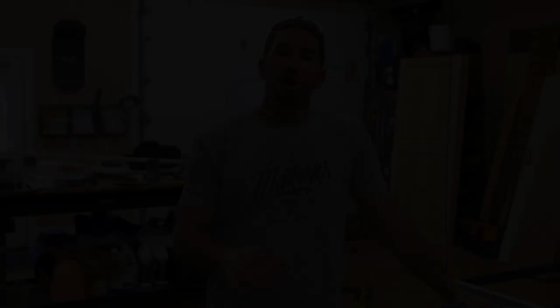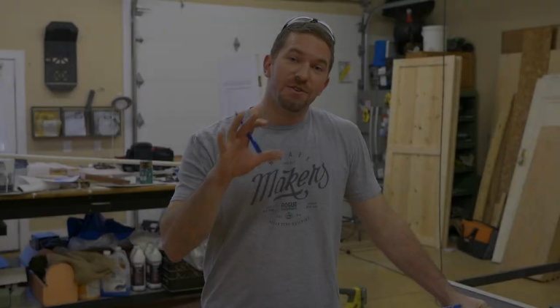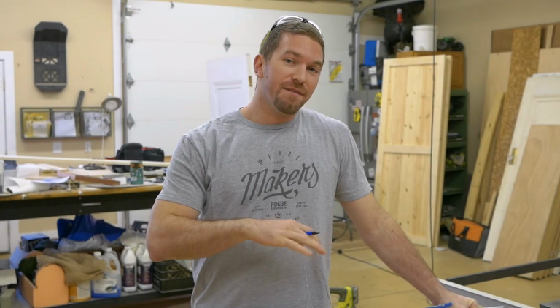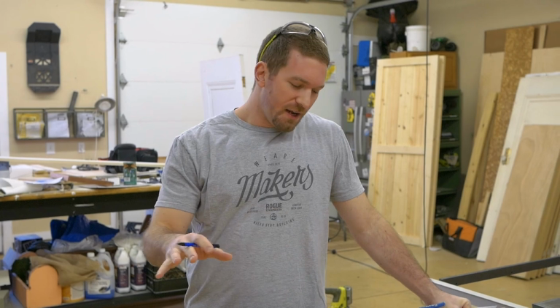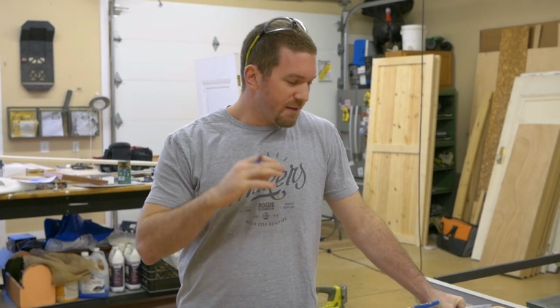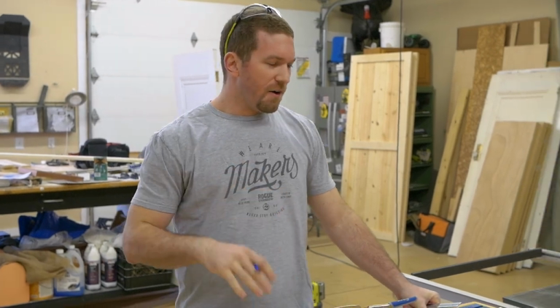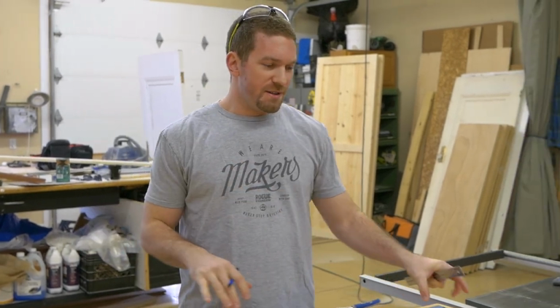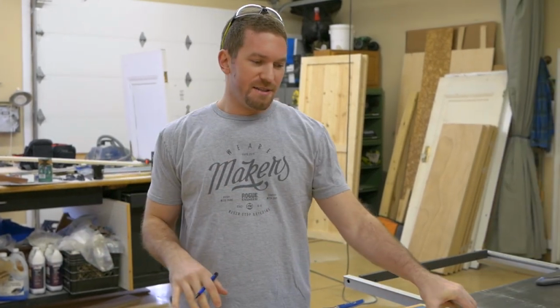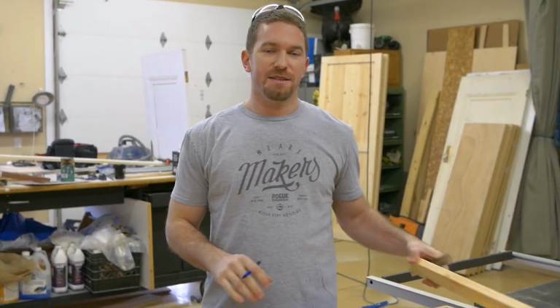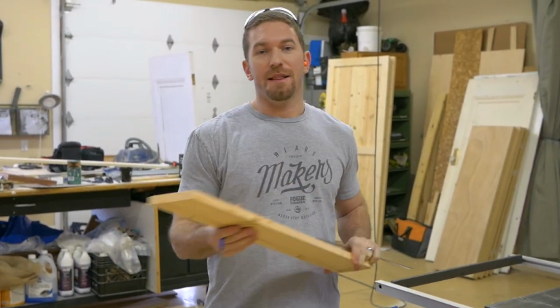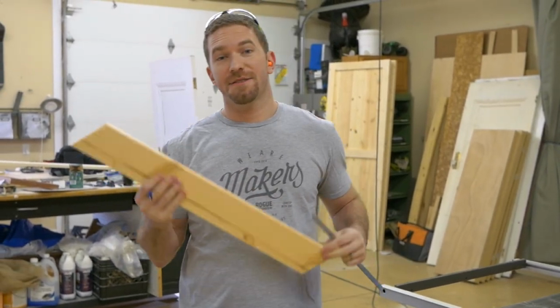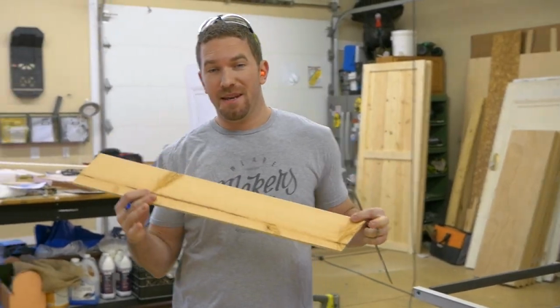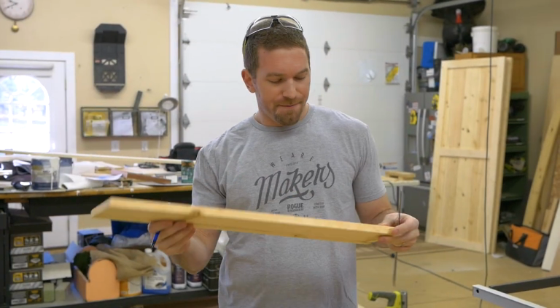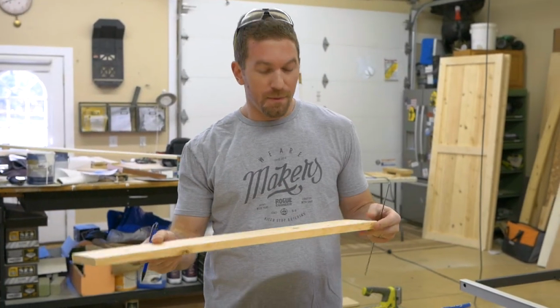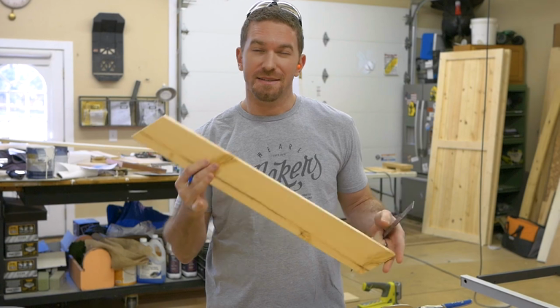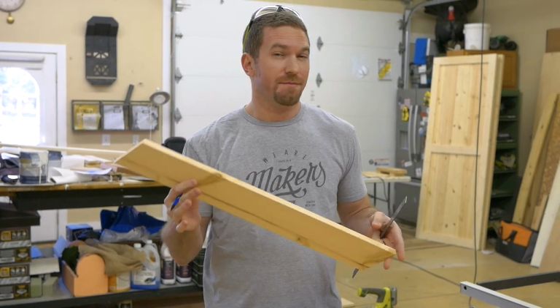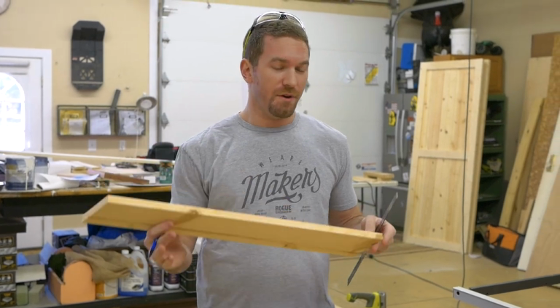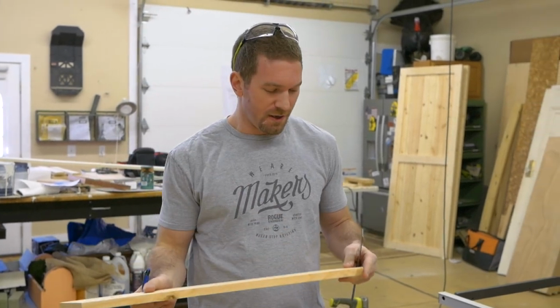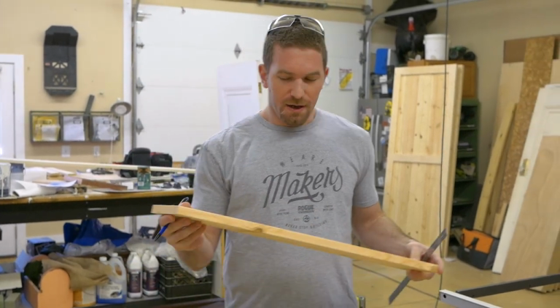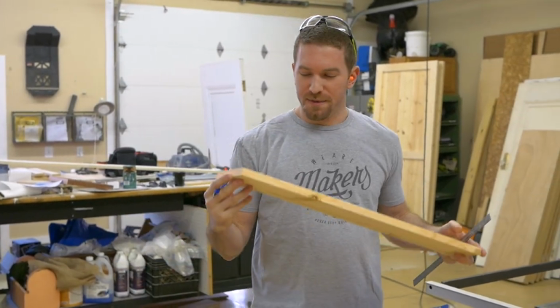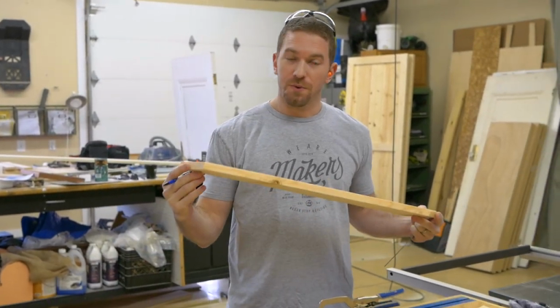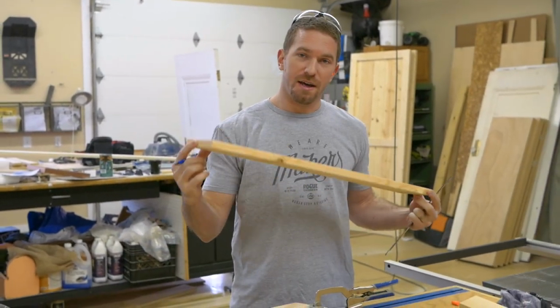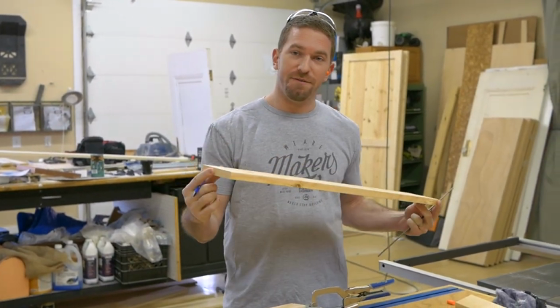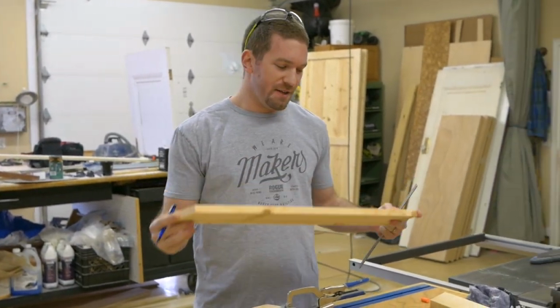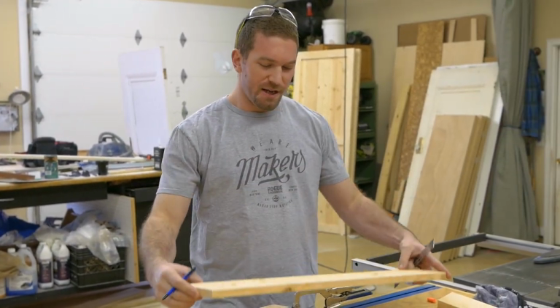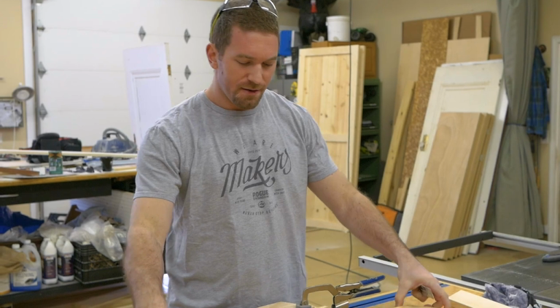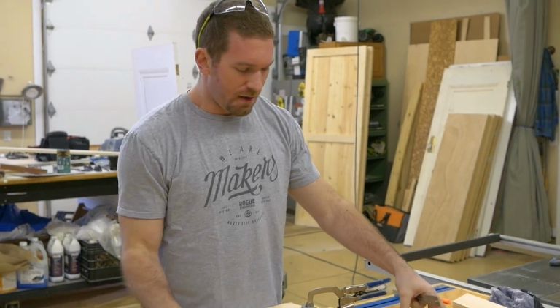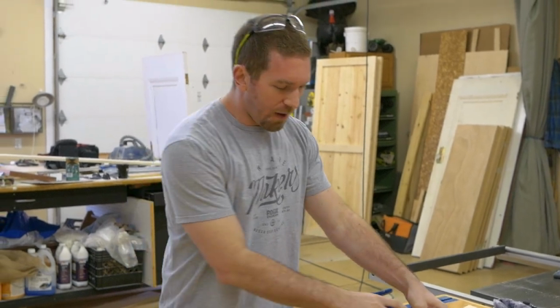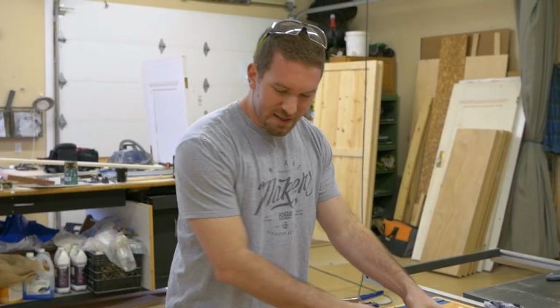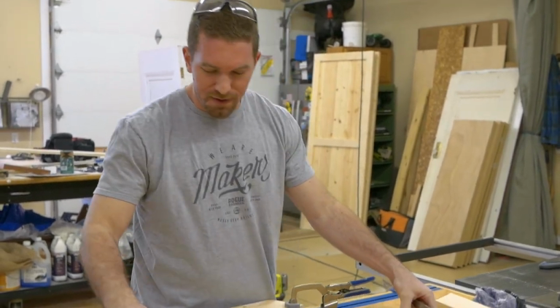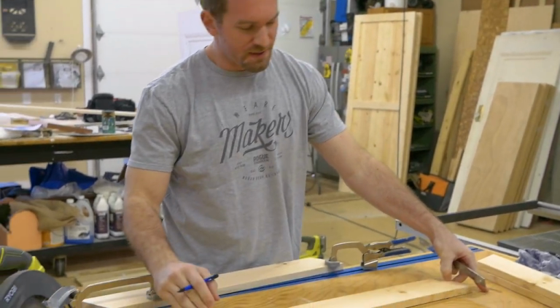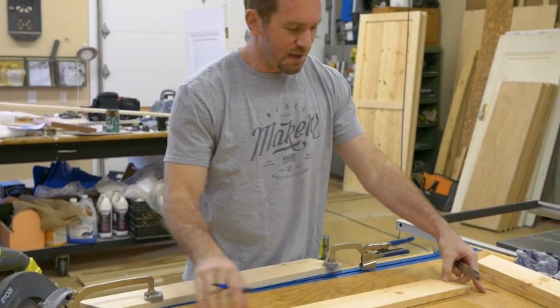So I've gone ahead and I've cut all the boards down to size. These are going to be the legs for the media cabinet — whatever you want to call it. These are cut at 25 degrees at each end, and now we're going to taper them from one side to the other.